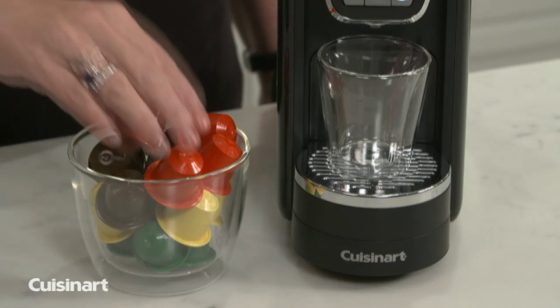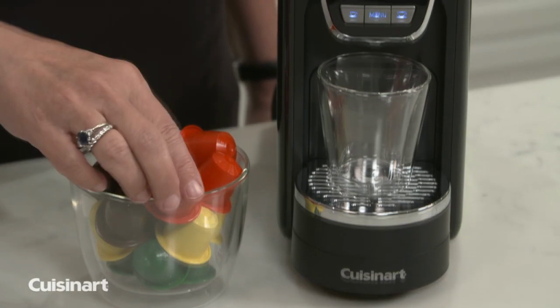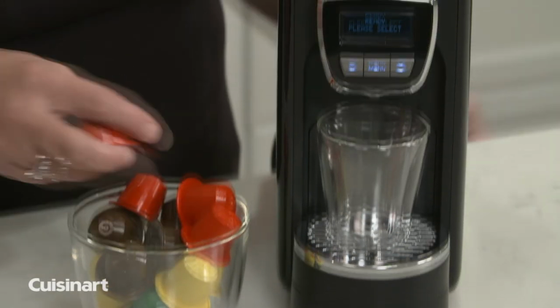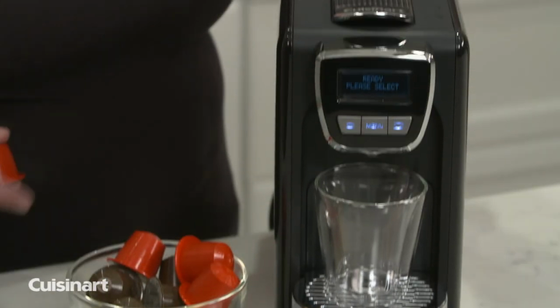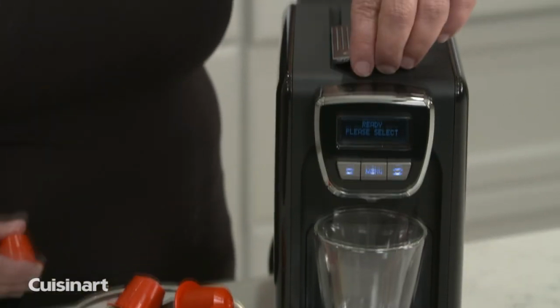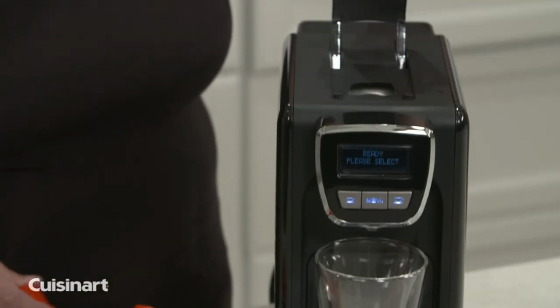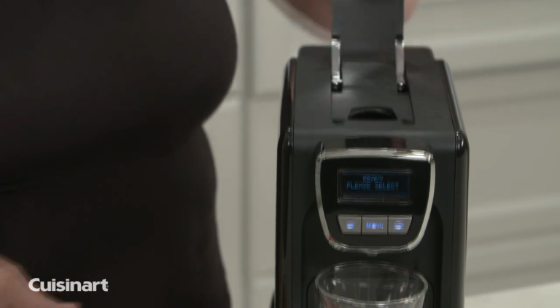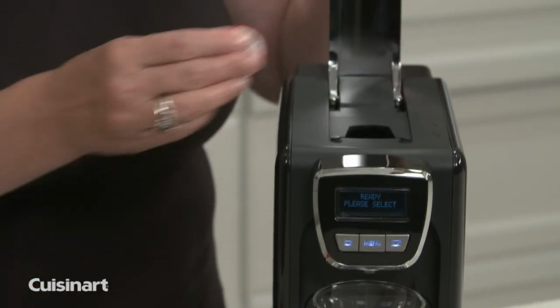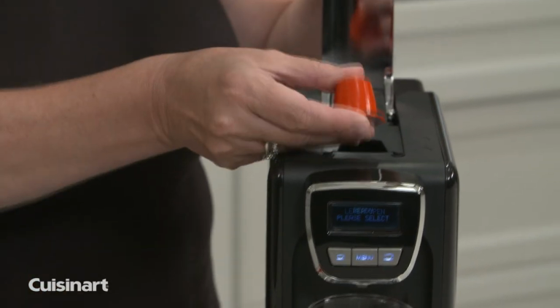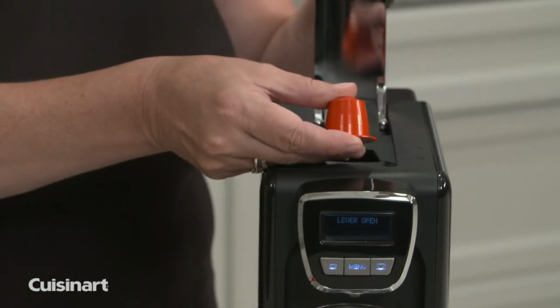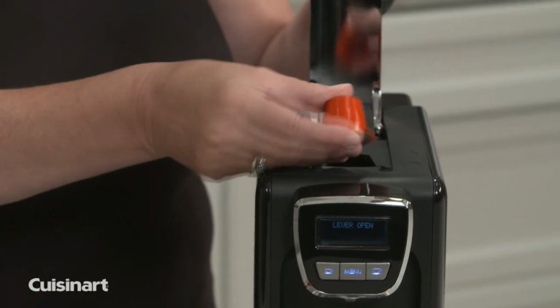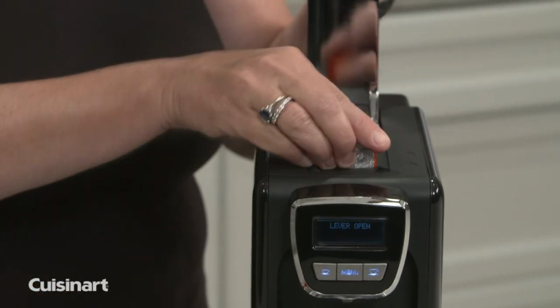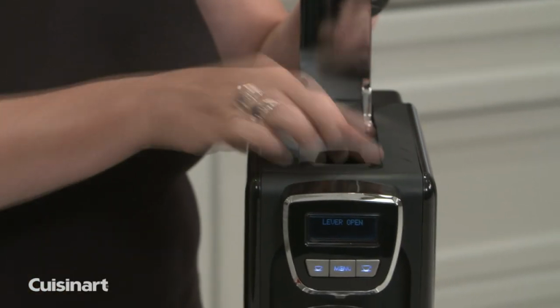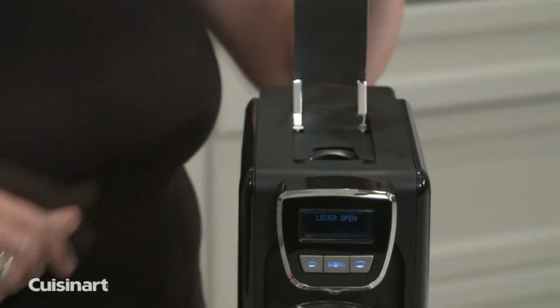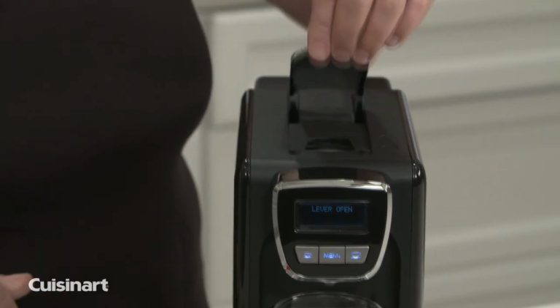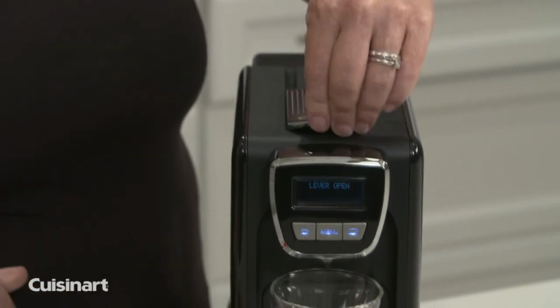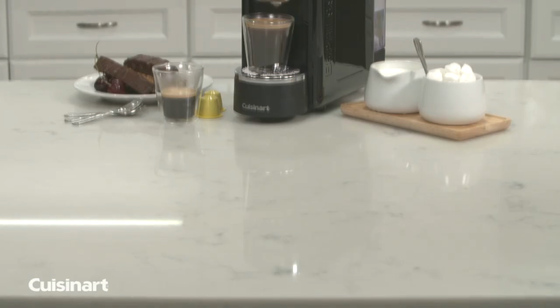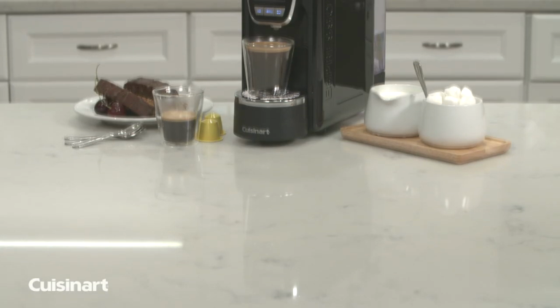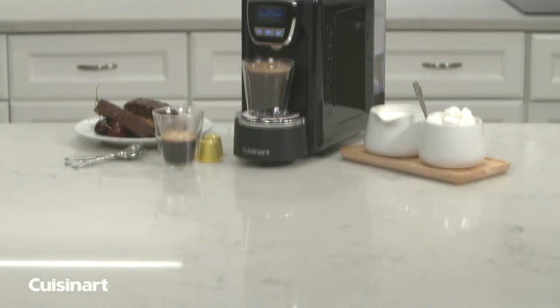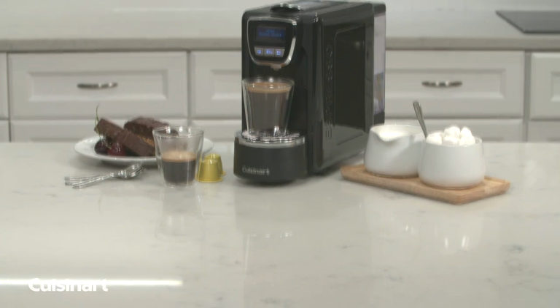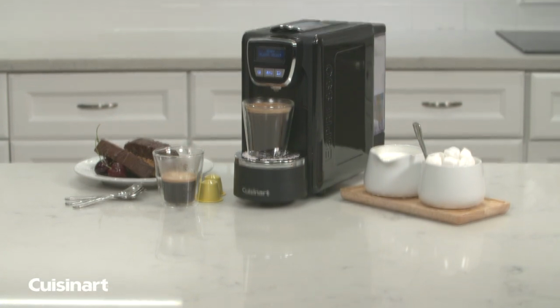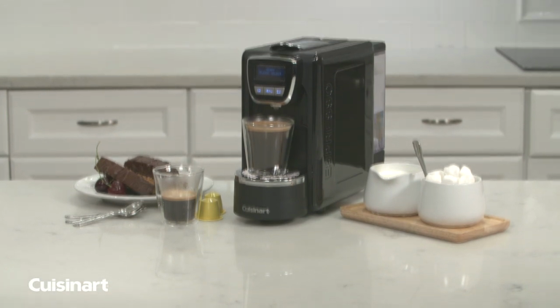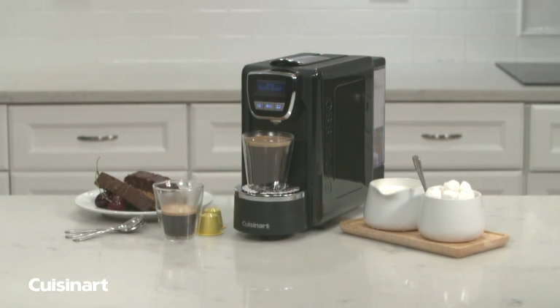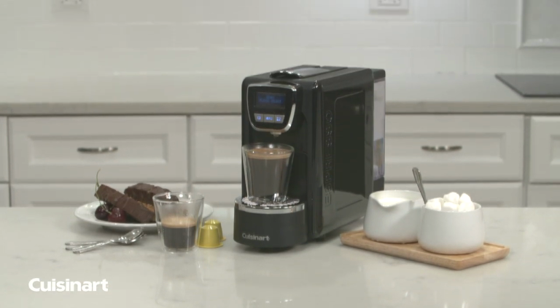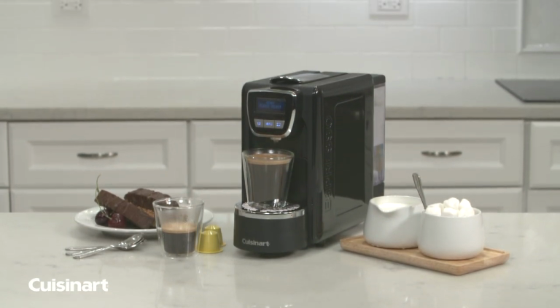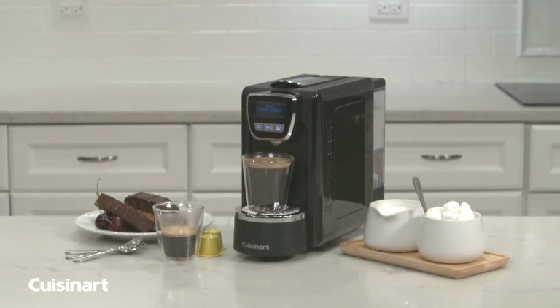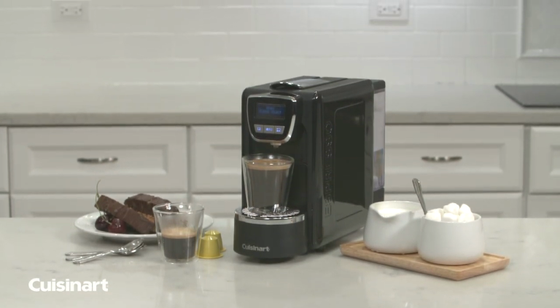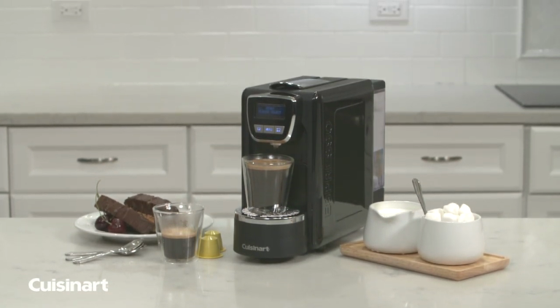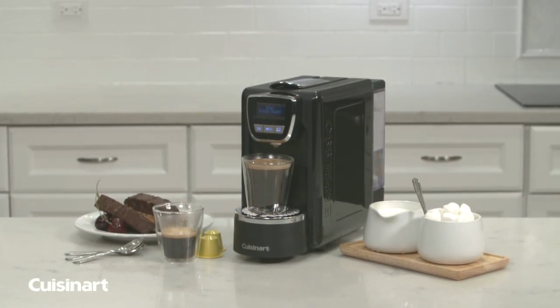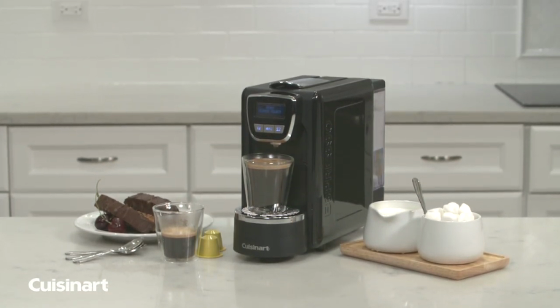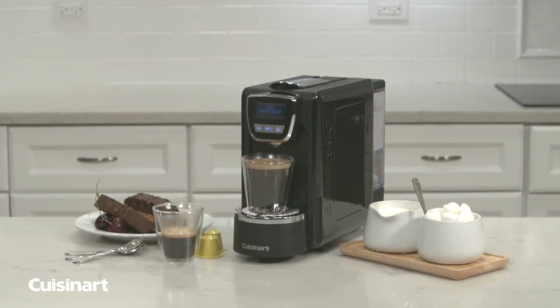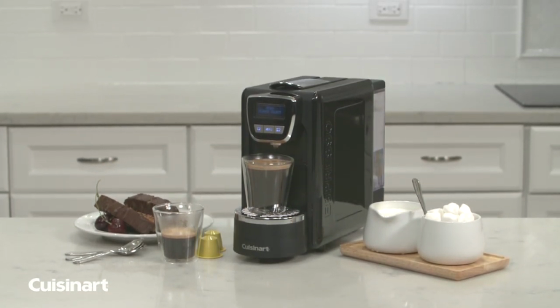The Espresso Defined is compatible with Nespresso Original Line Capsules. From start to finish, it couldn't be easier to make delicious espresso by bringing the coffee shop into your home with the Cuisinart Espresso Defined.